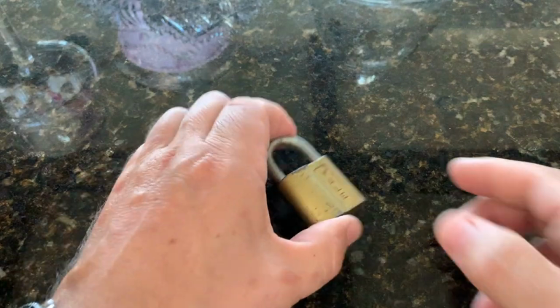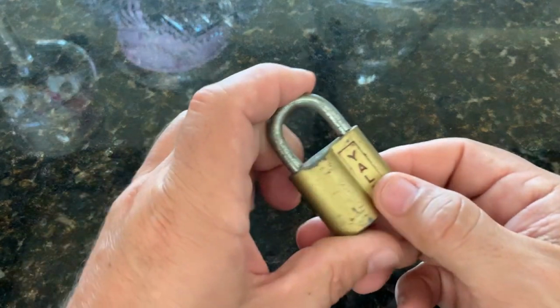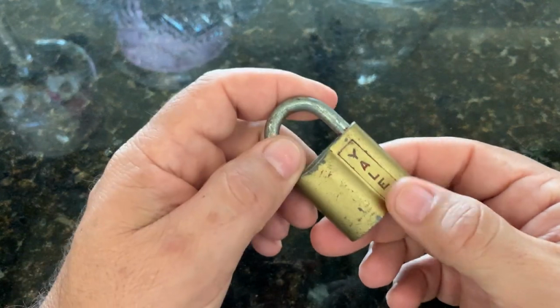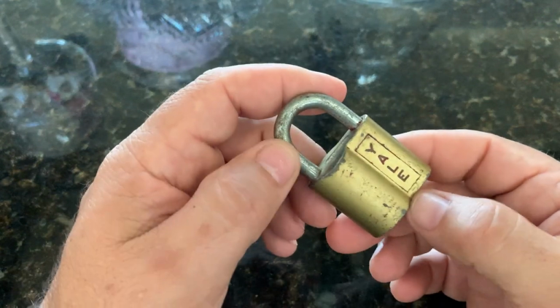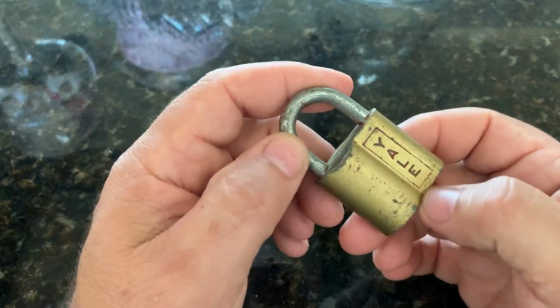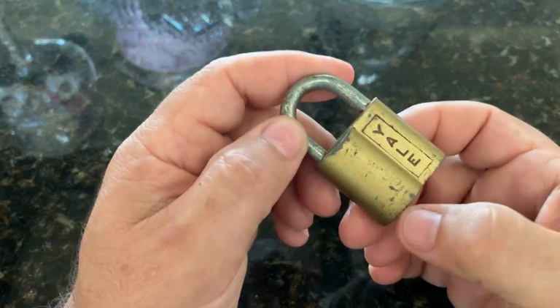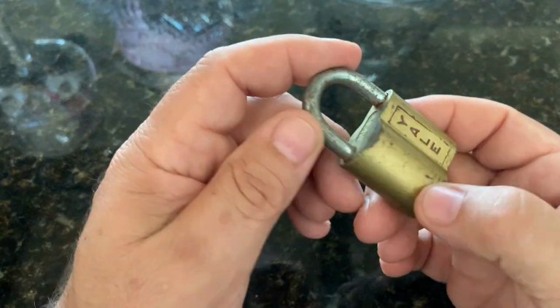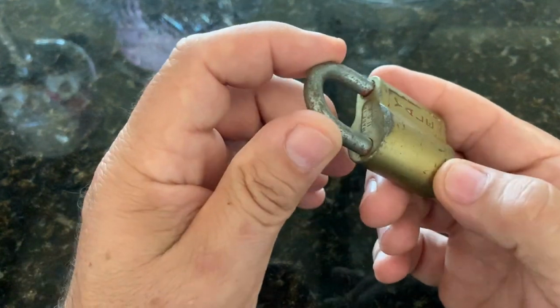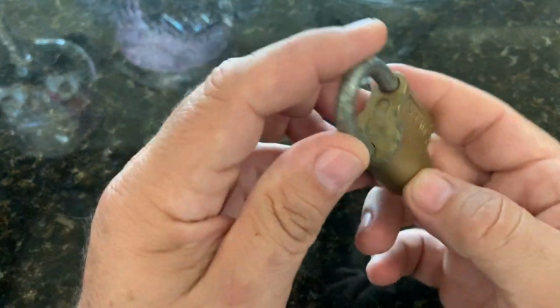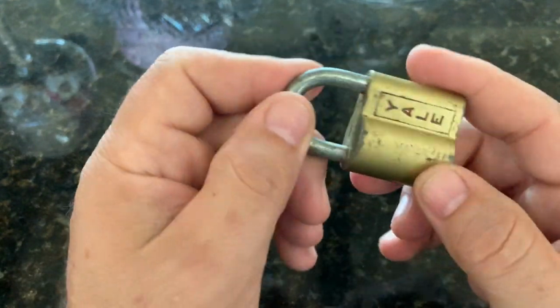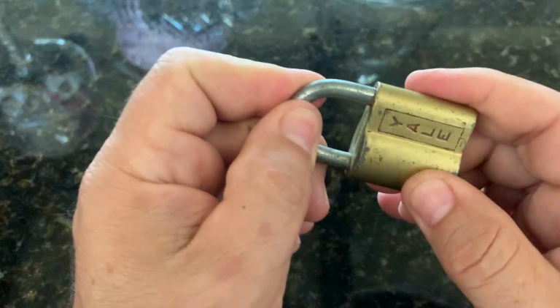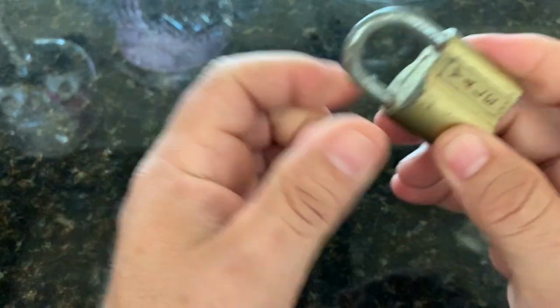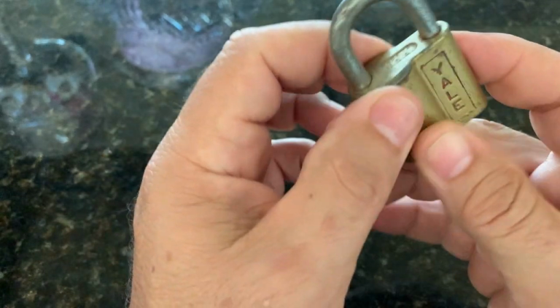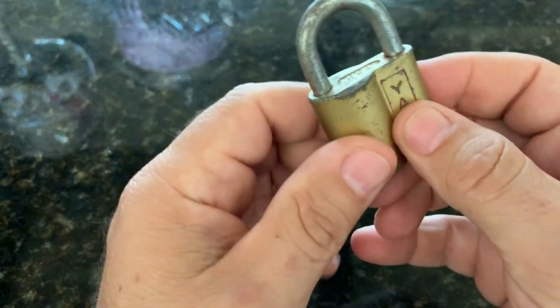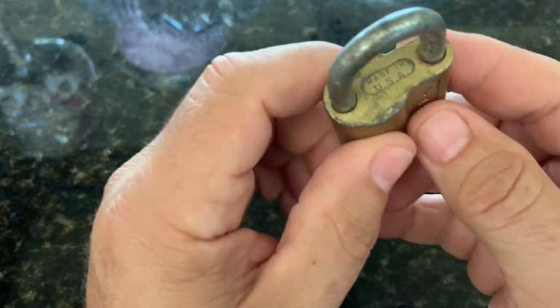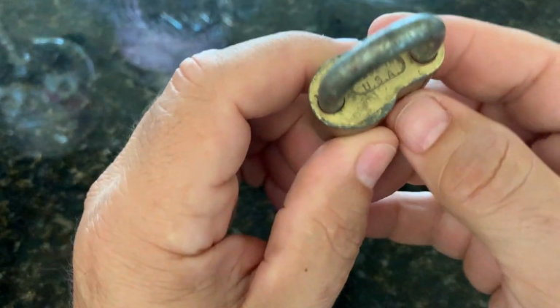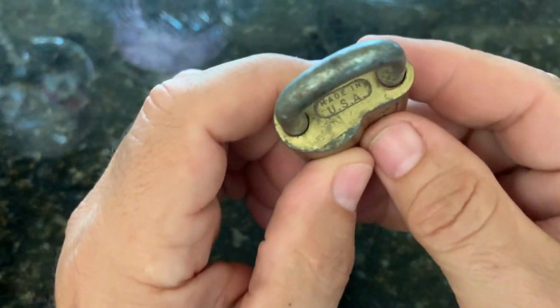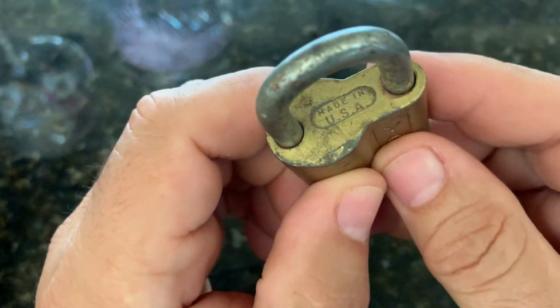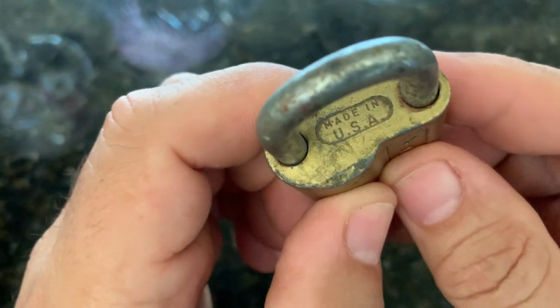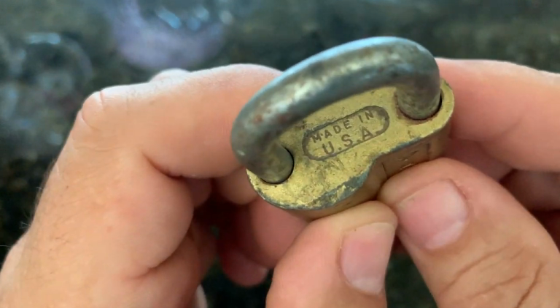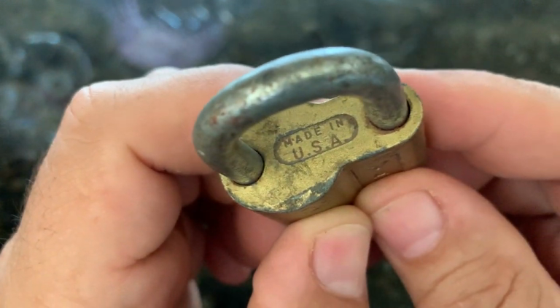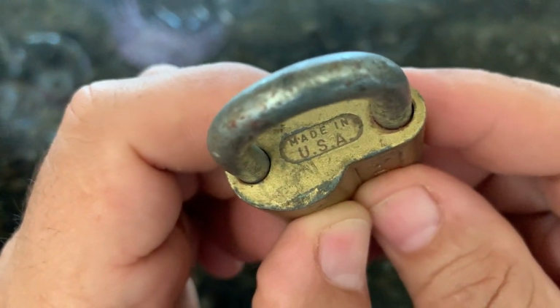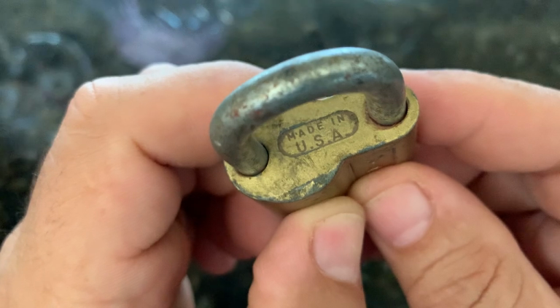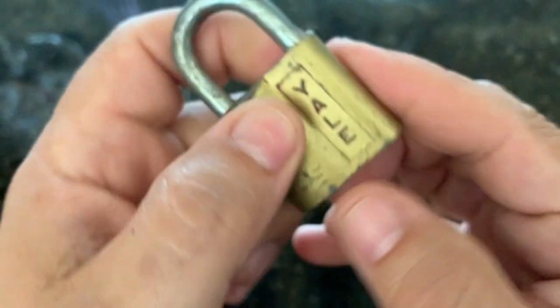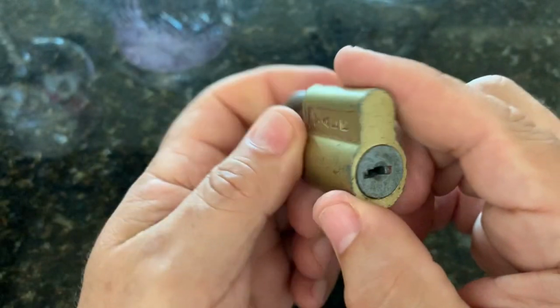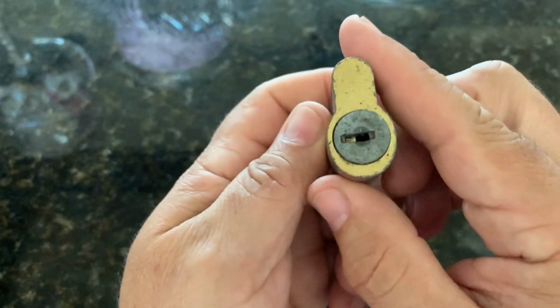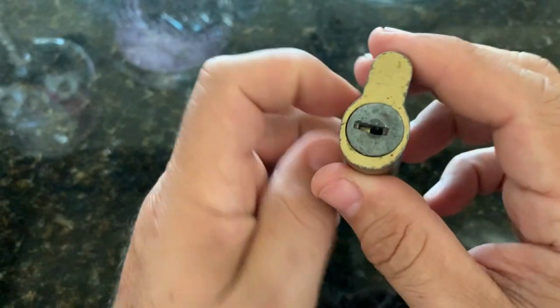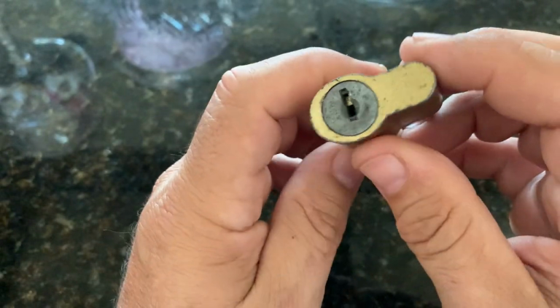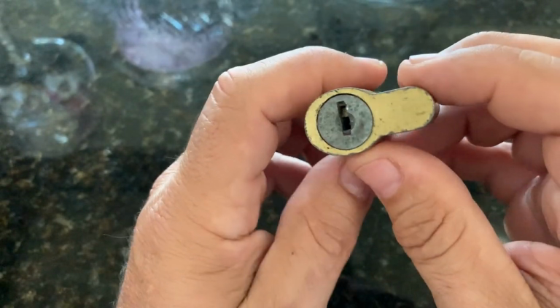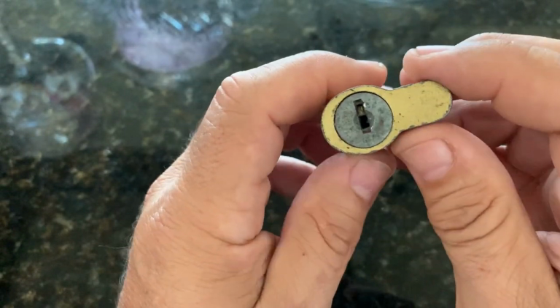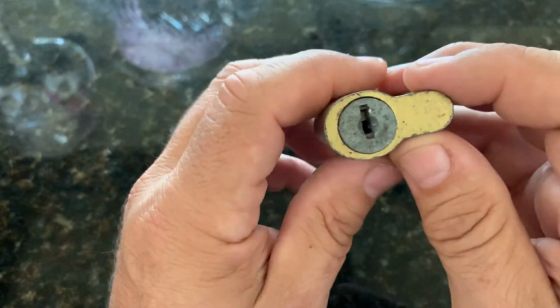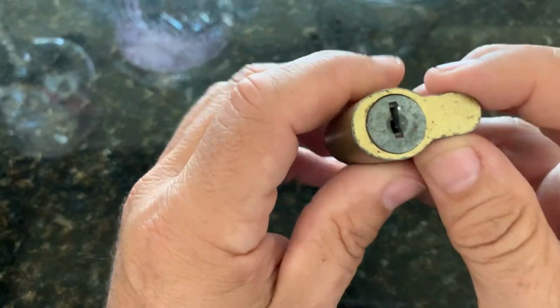What I have for you today is a brass old-style Yale lock. That's a very old lock. It is made in the USA, as you can see there. And one thing about it is it has a very tight keyway.